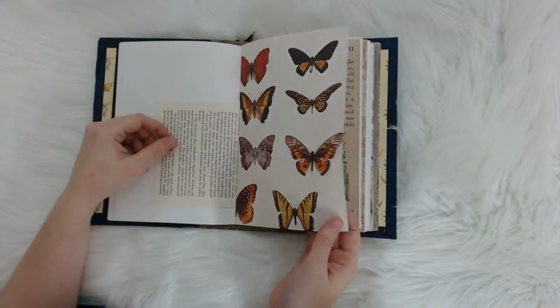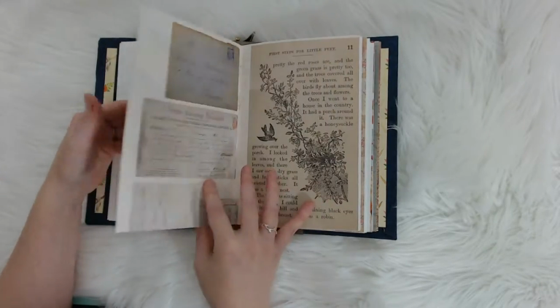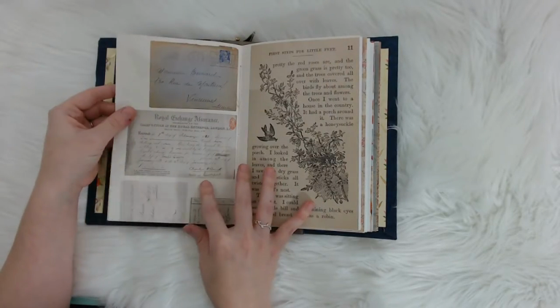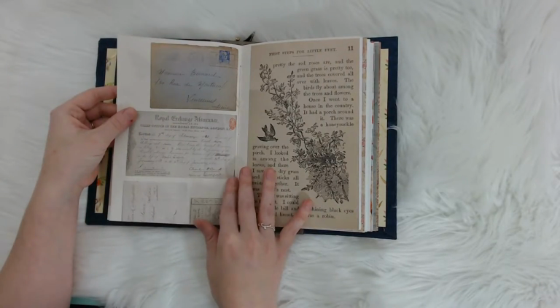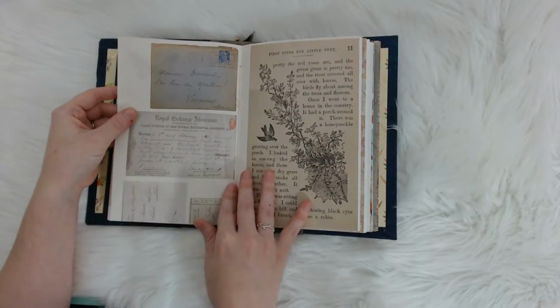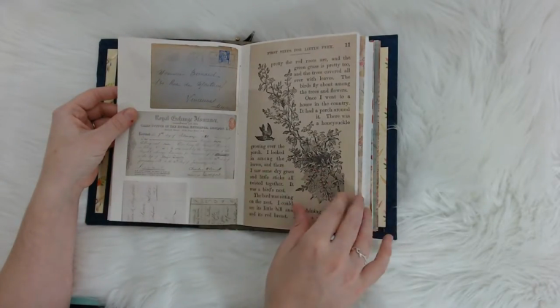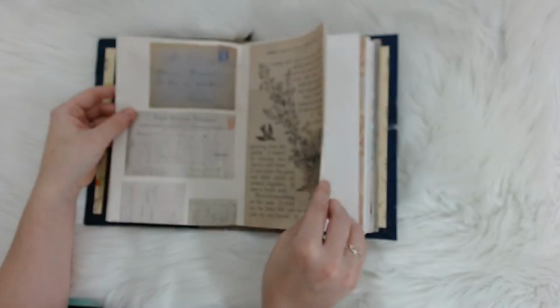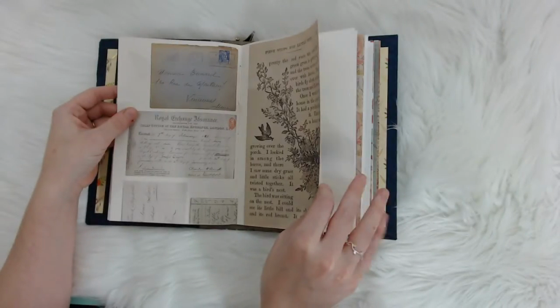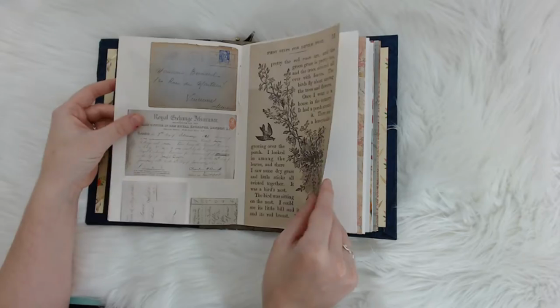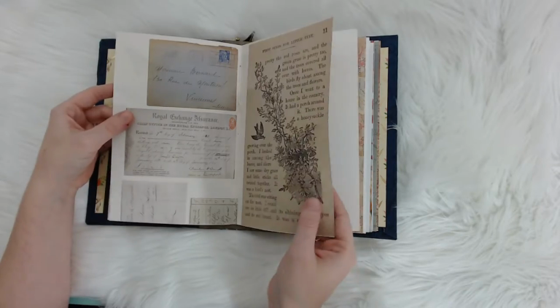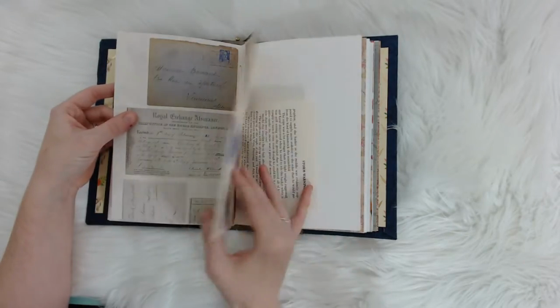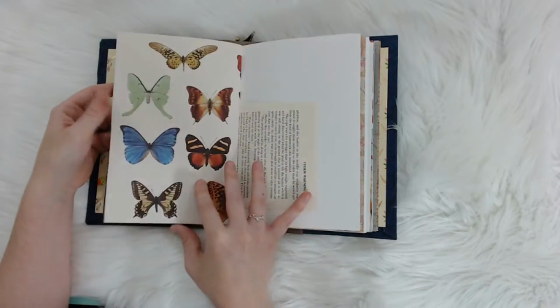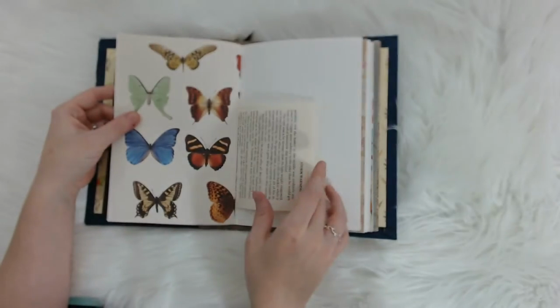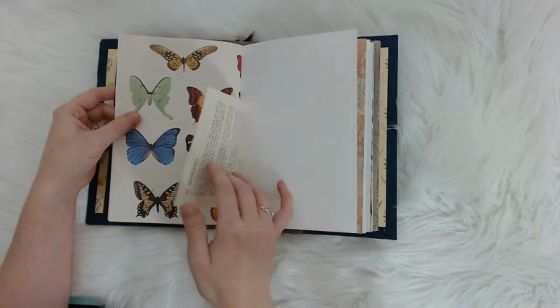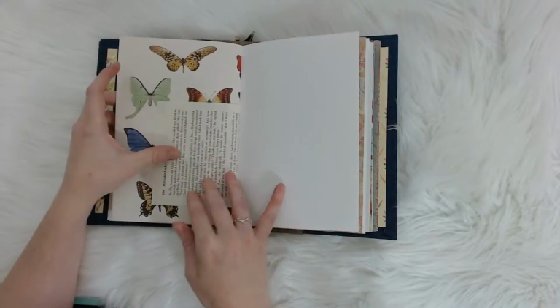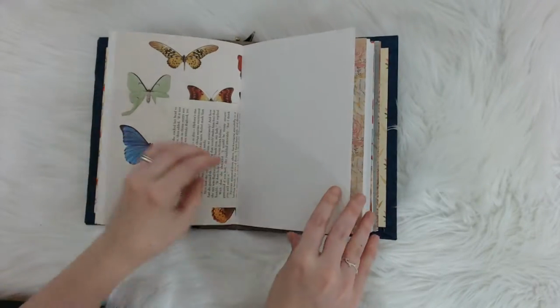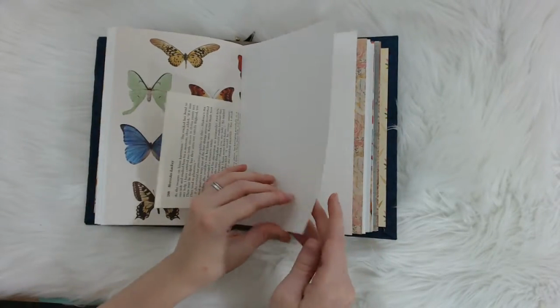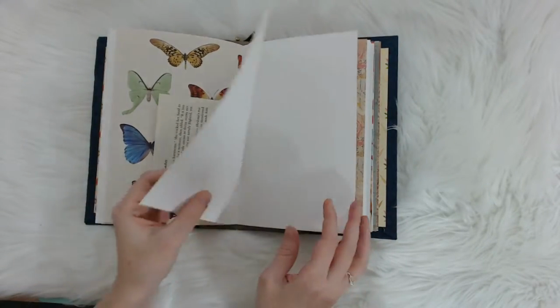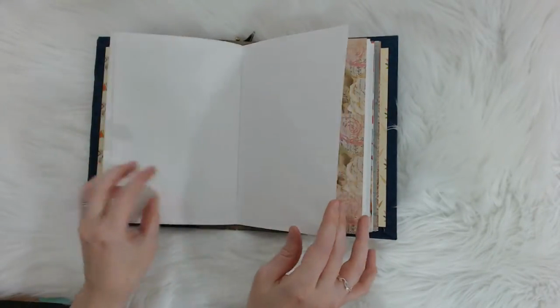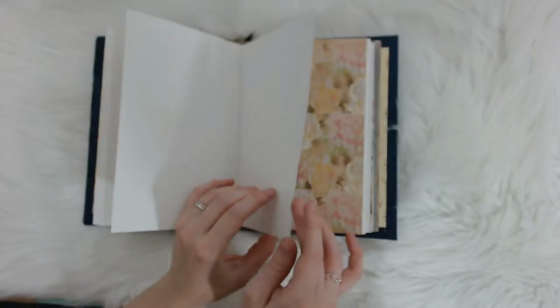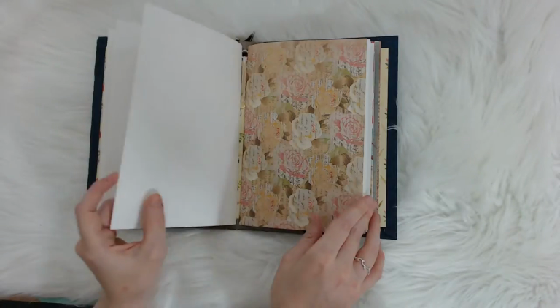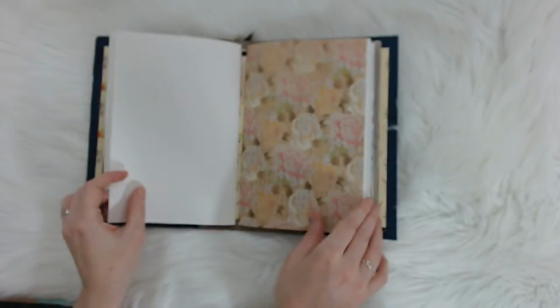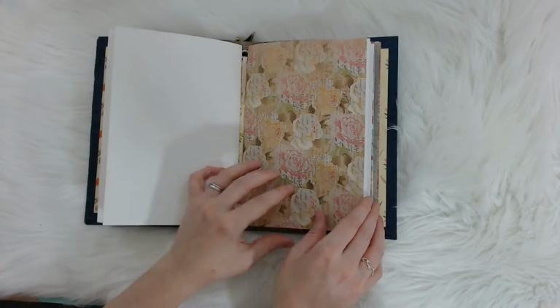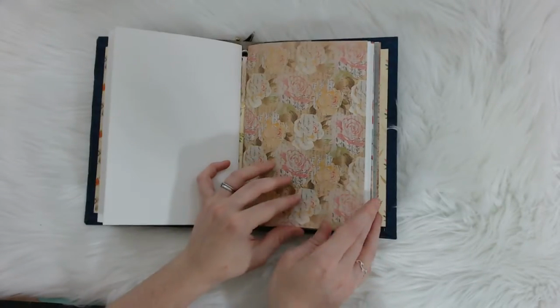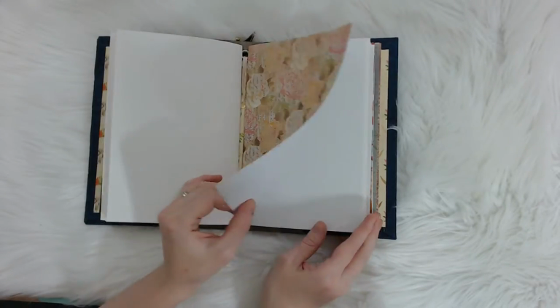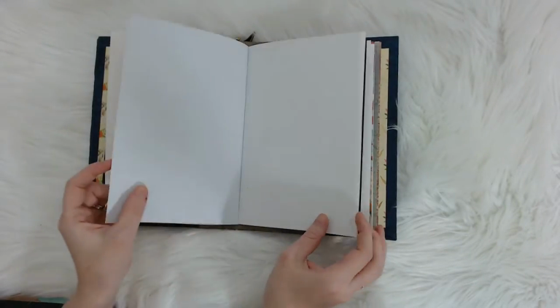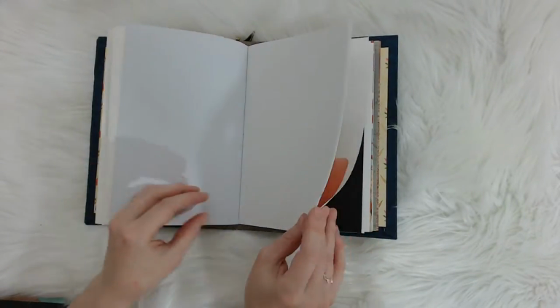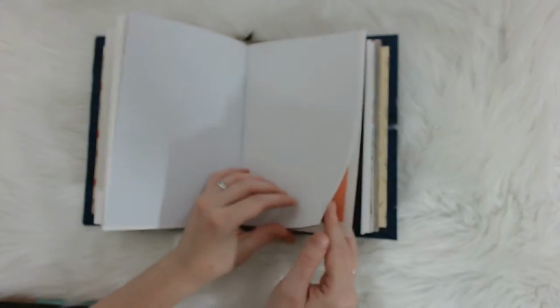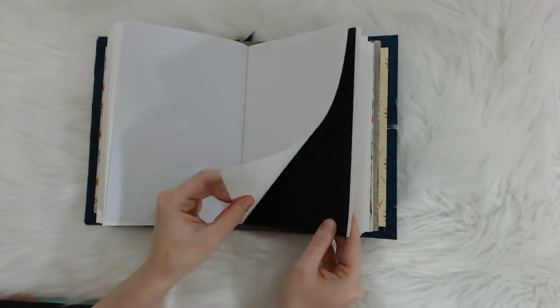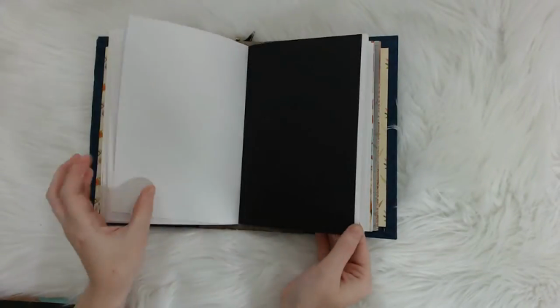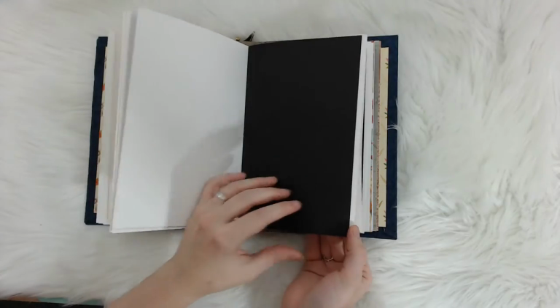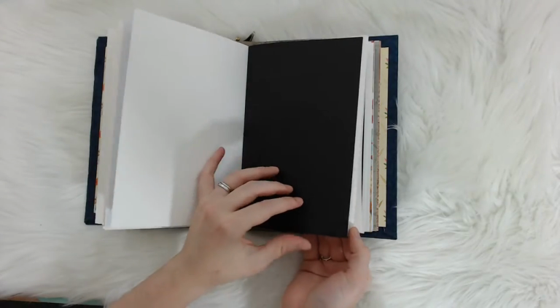And then this is a double-sided paper with like ephemeral type photographs in it. Rose paper. More black paper.